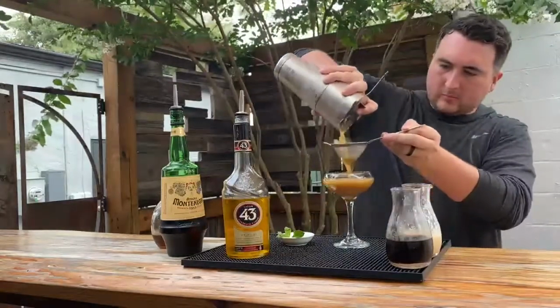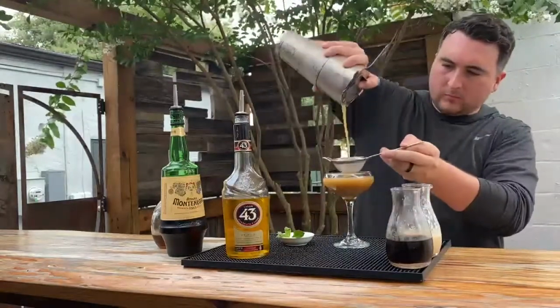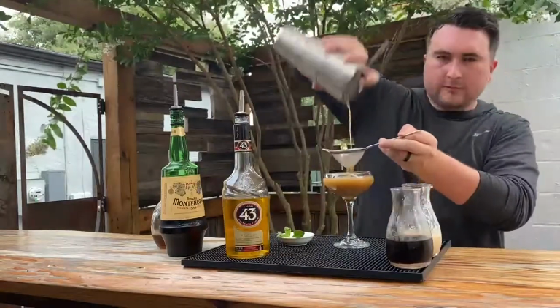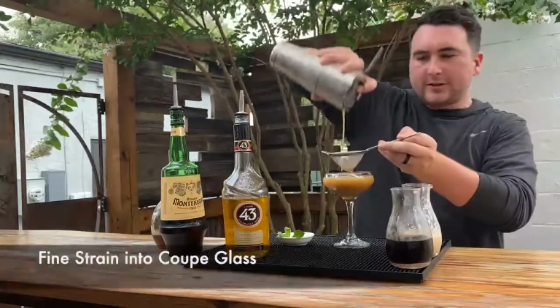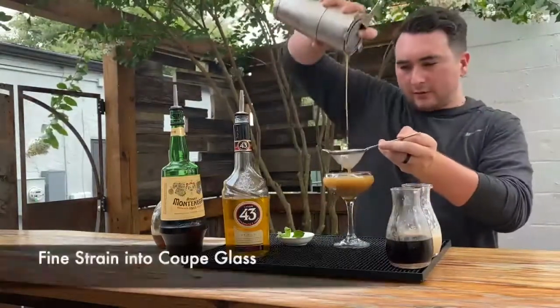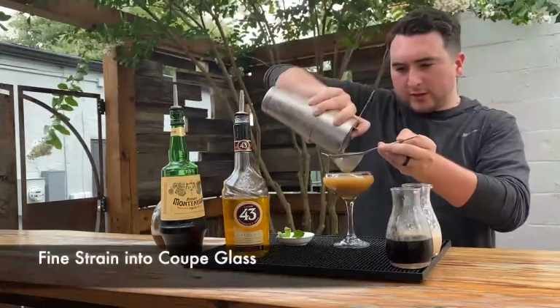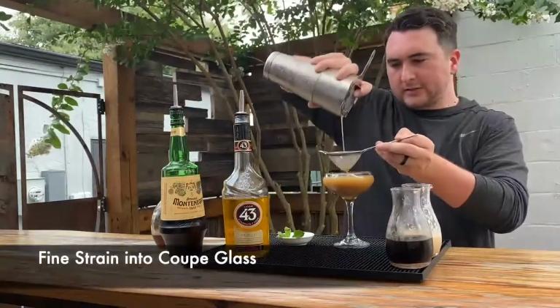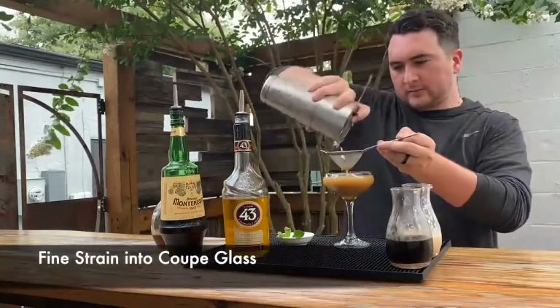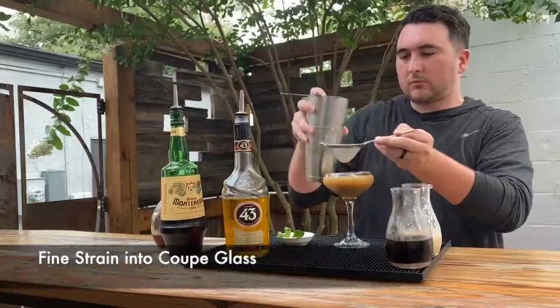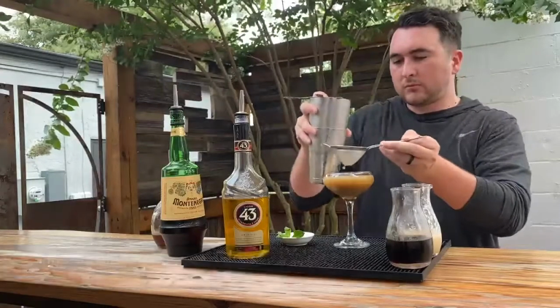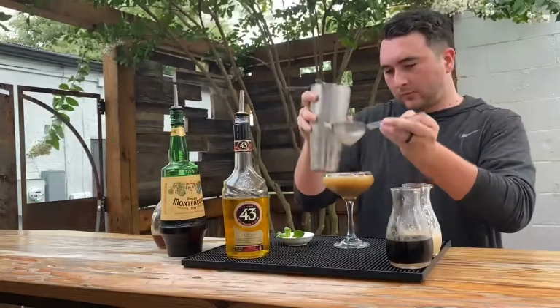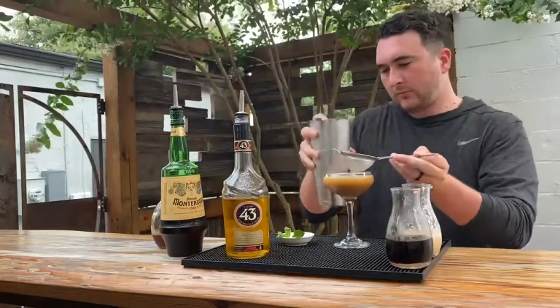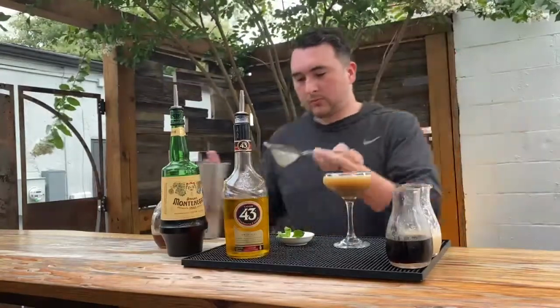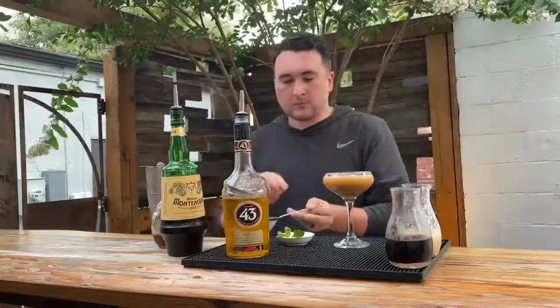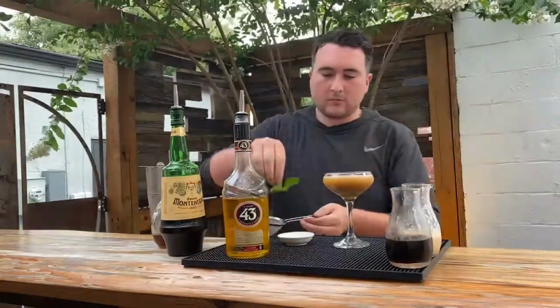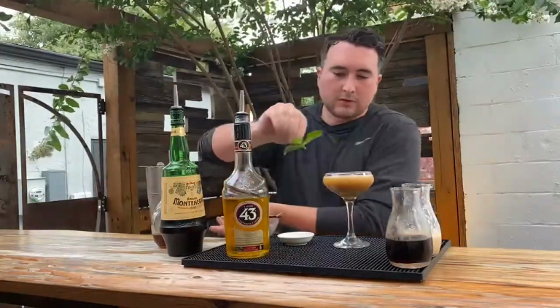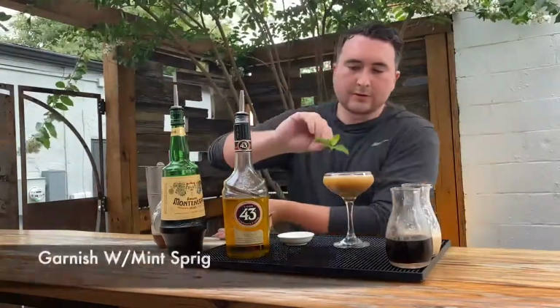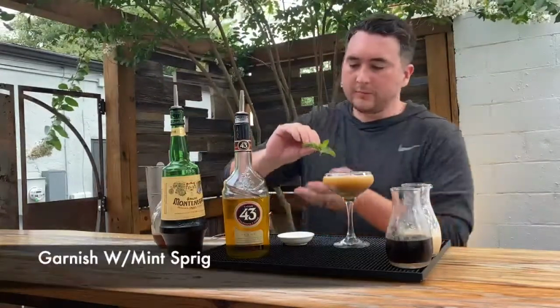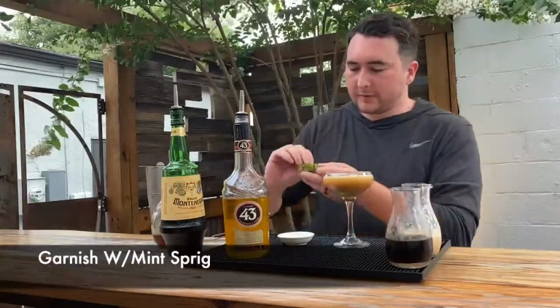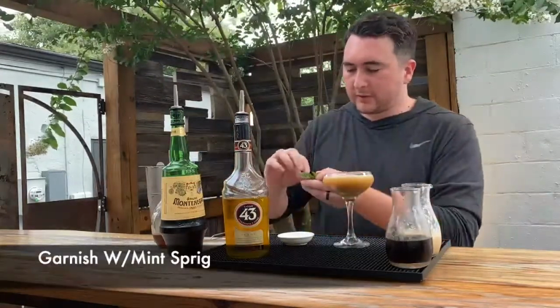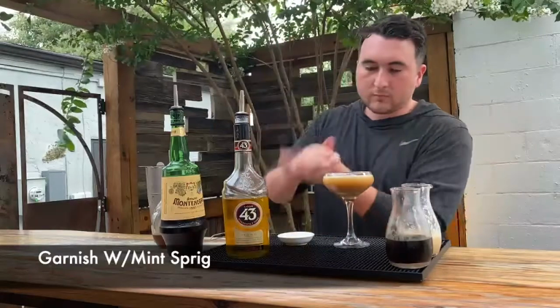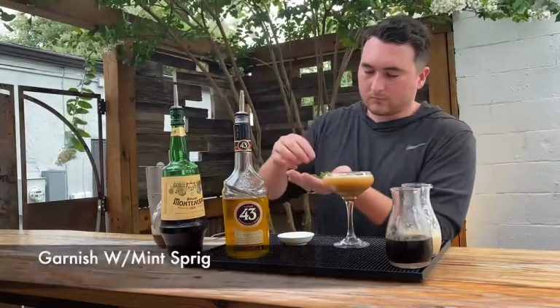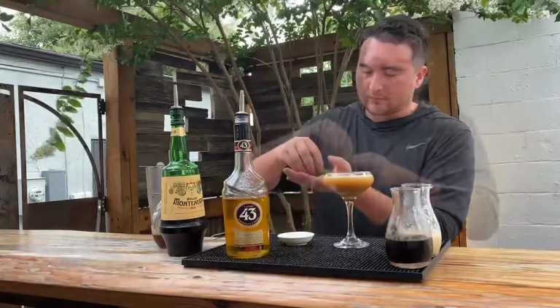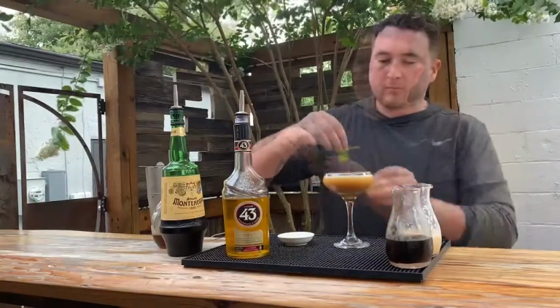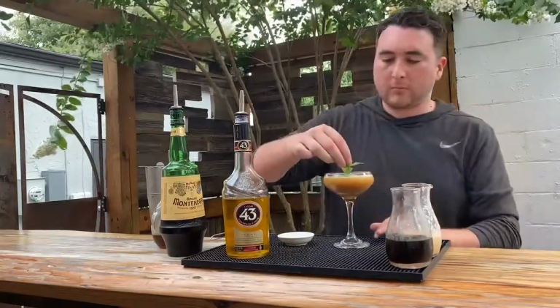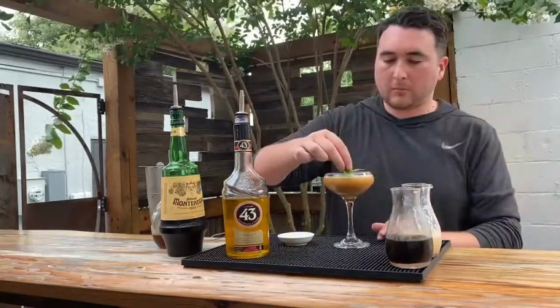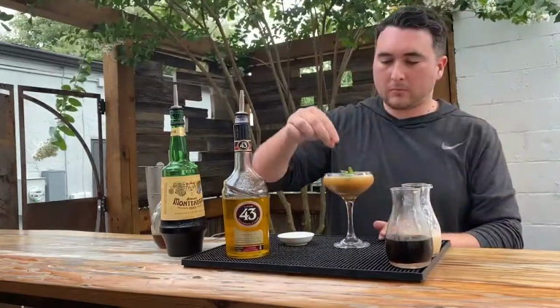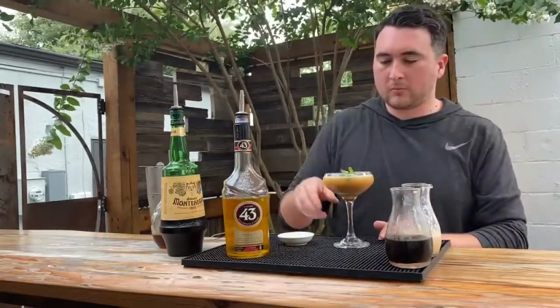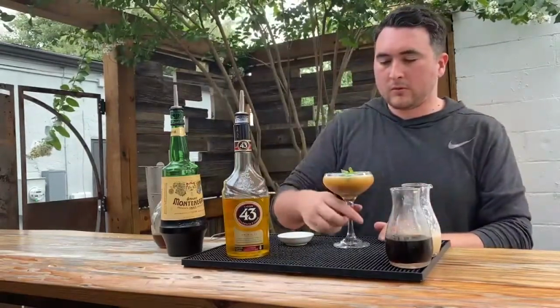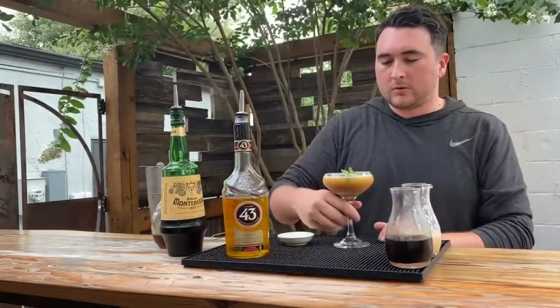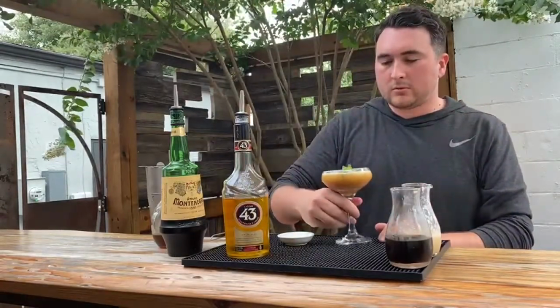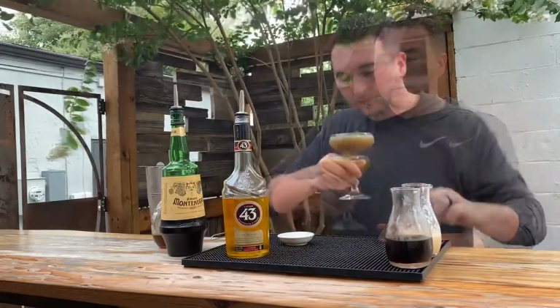Nice, fine strain into a coupe glass, garnish with a mint sprig, and there you have it.